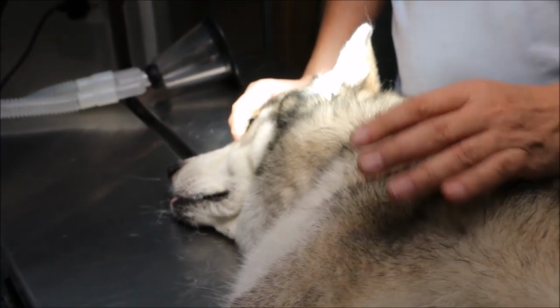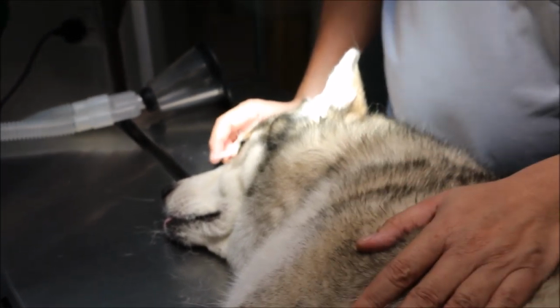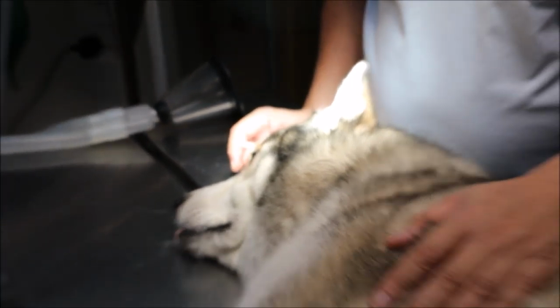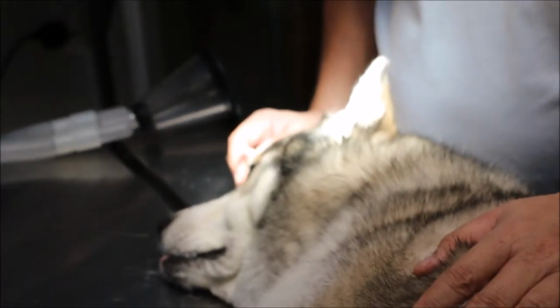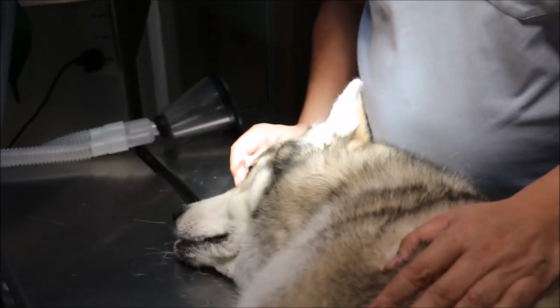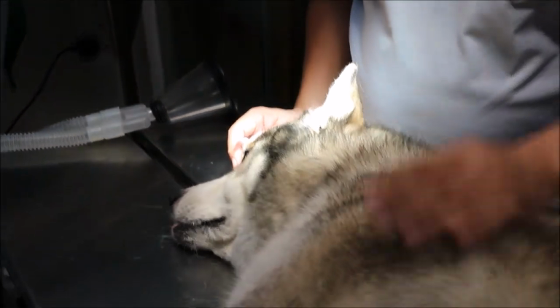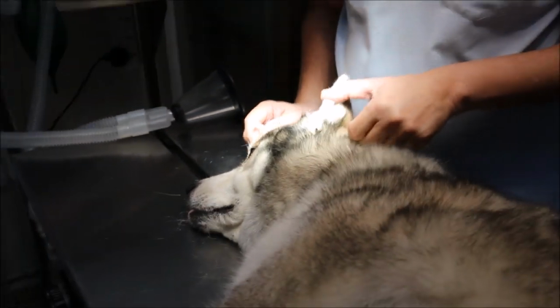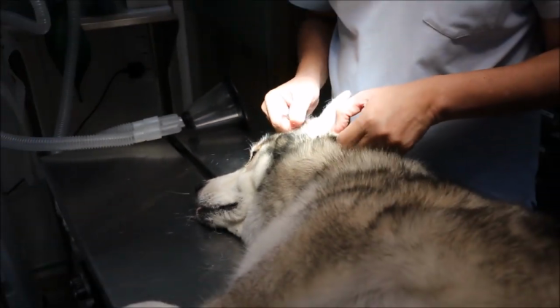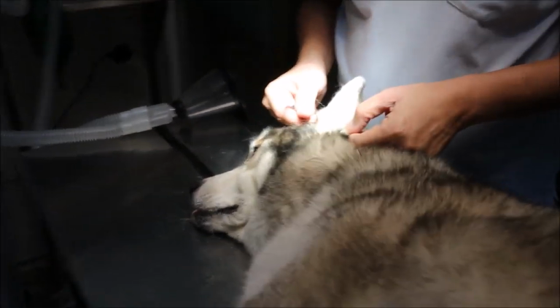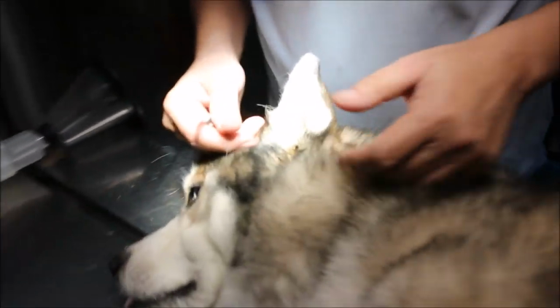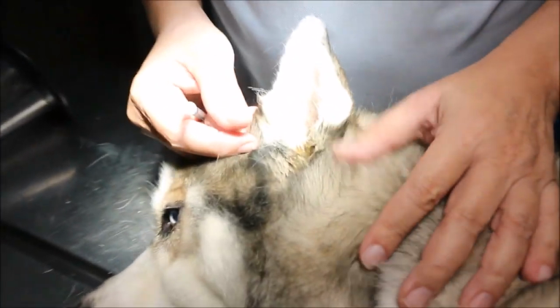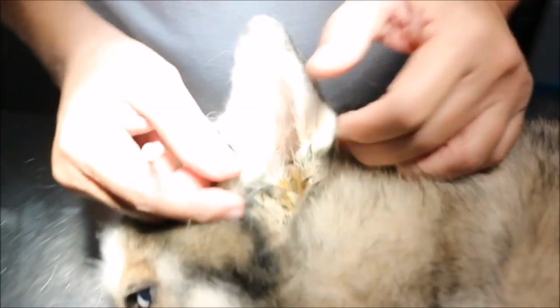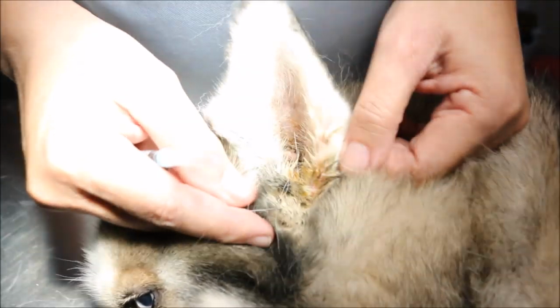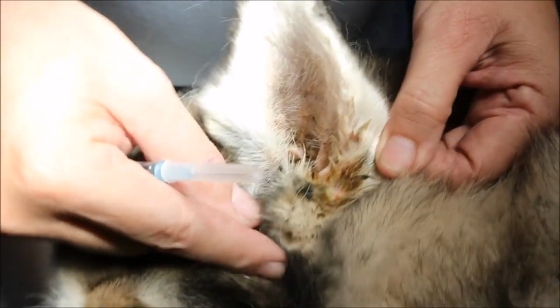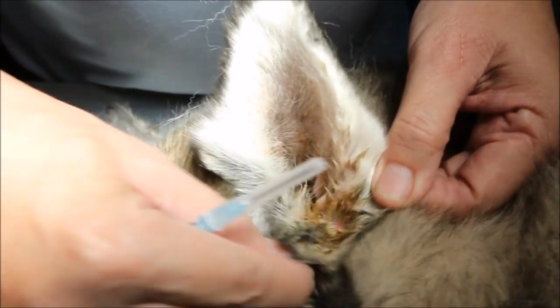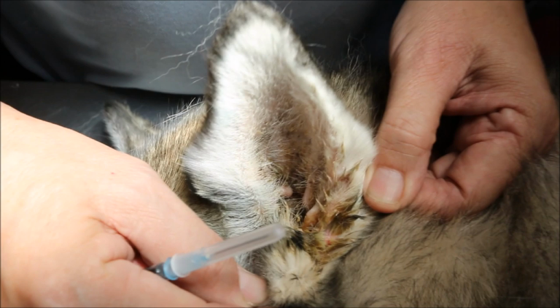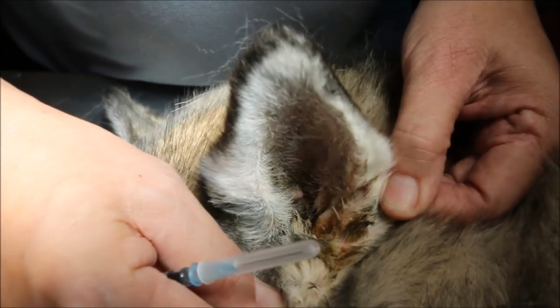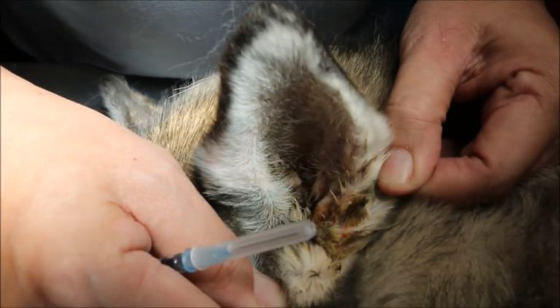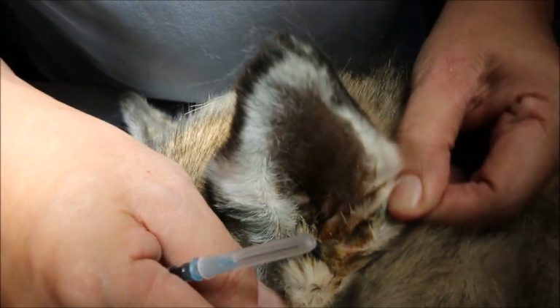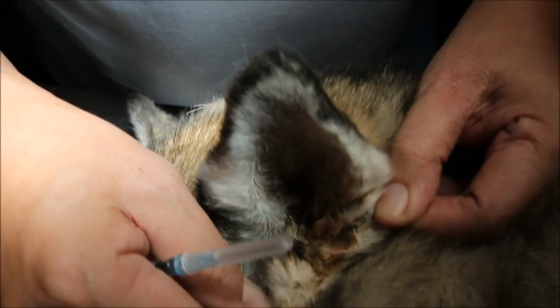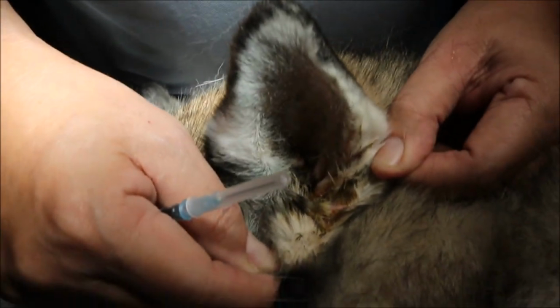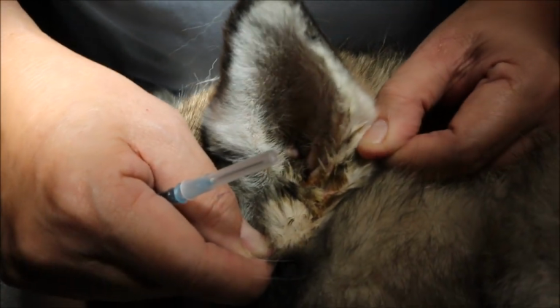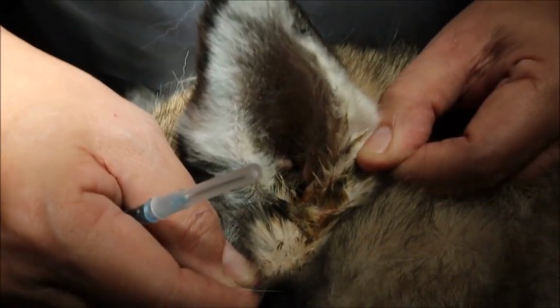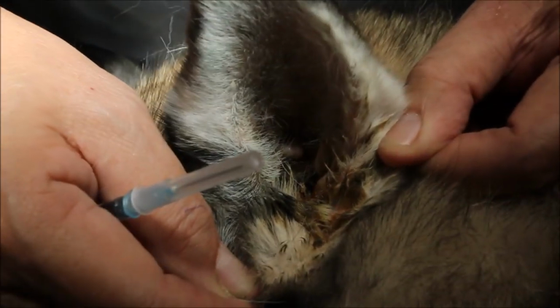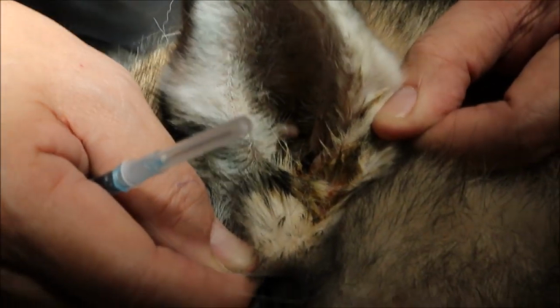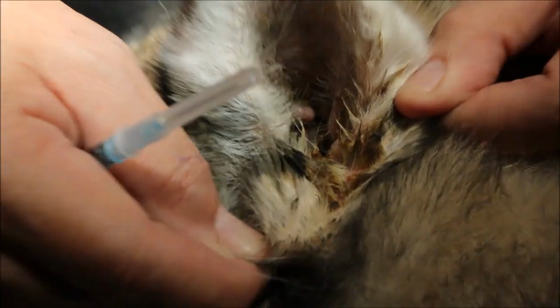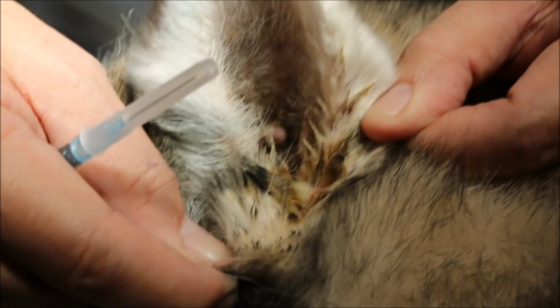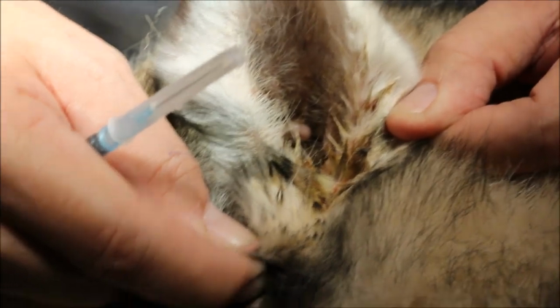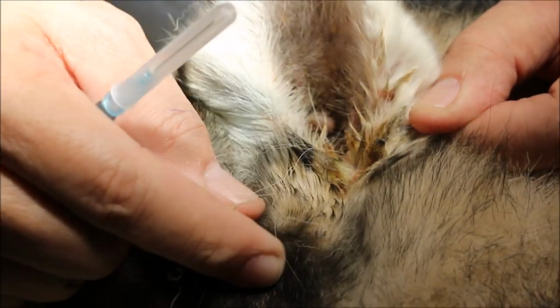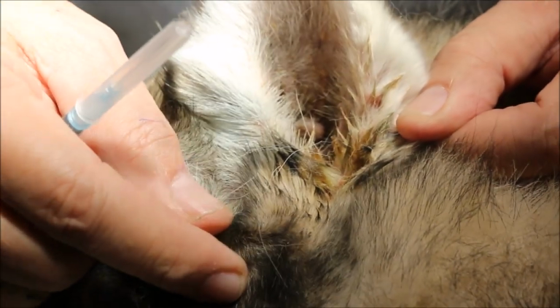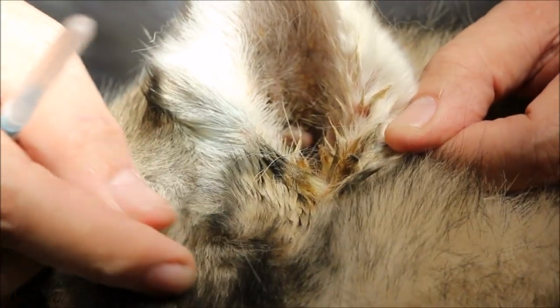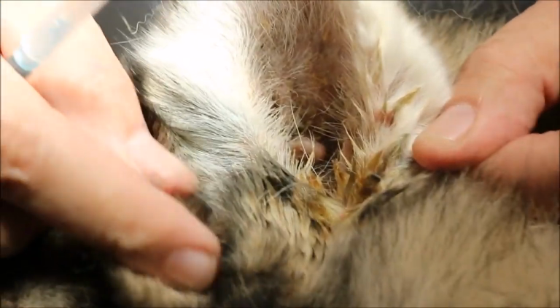This is a case of chronic otitis externa. The treatment of this very badly infected, pus-filled, smelly, and painful ear canal is by ear irrigation.